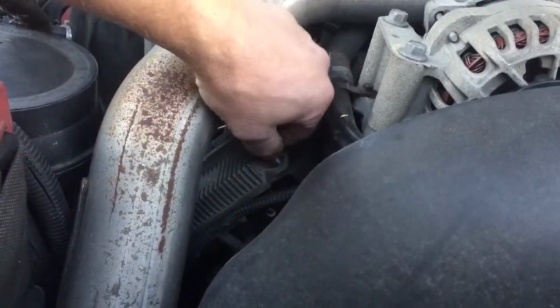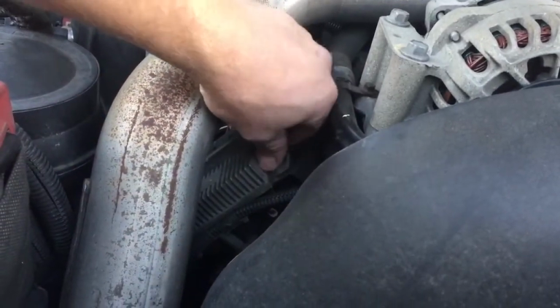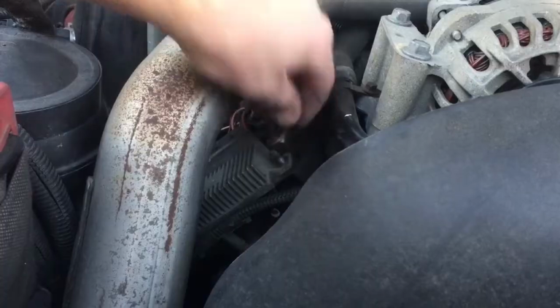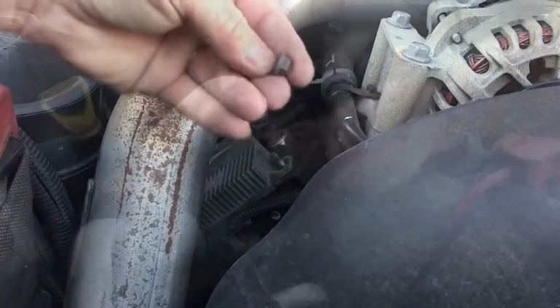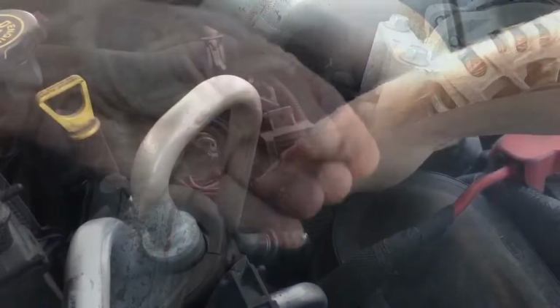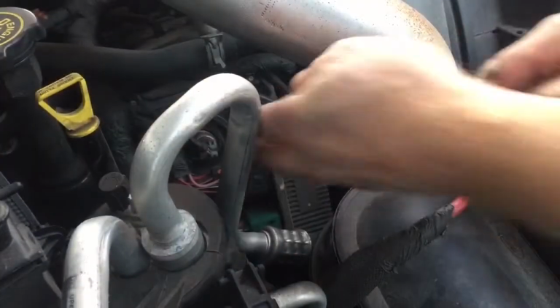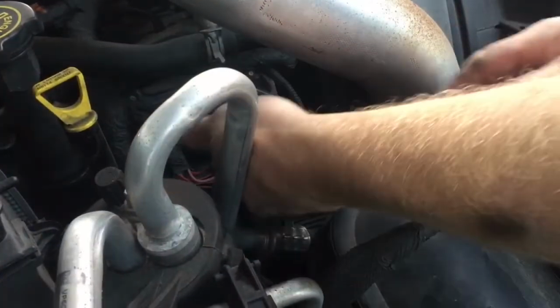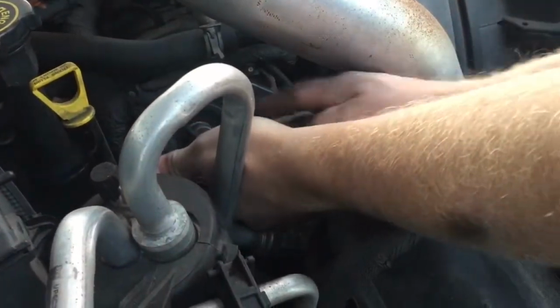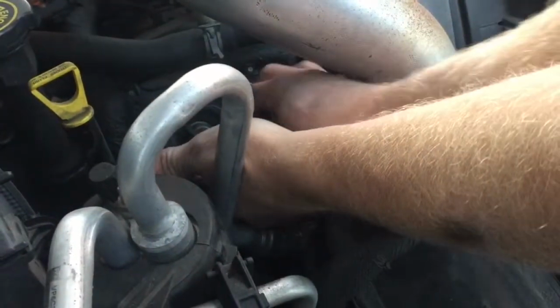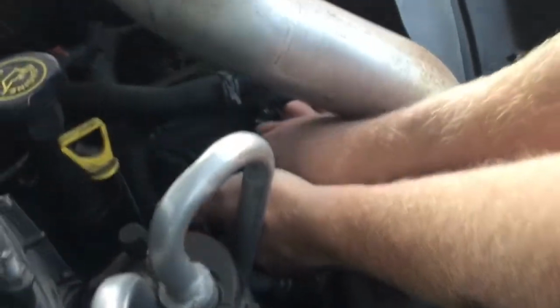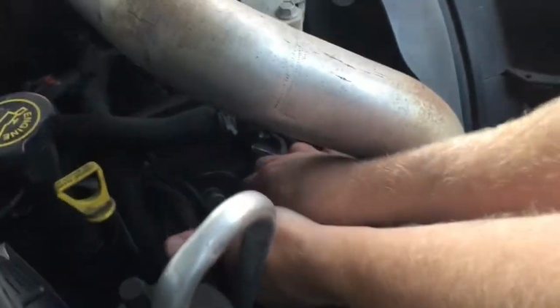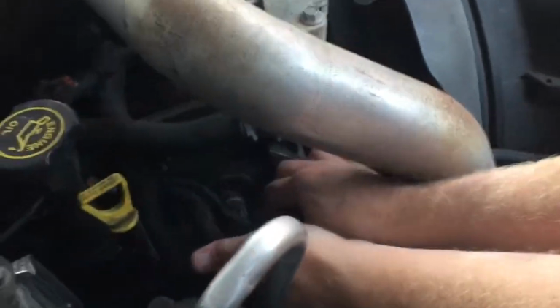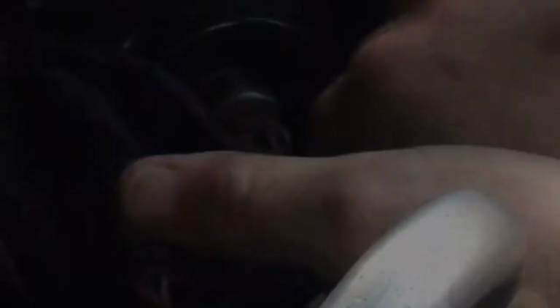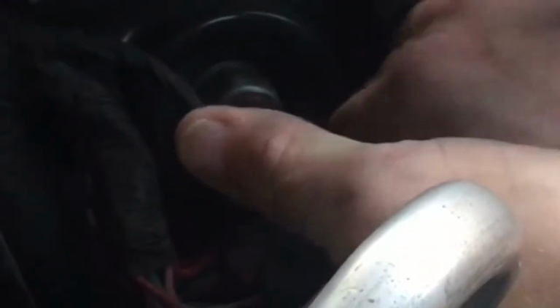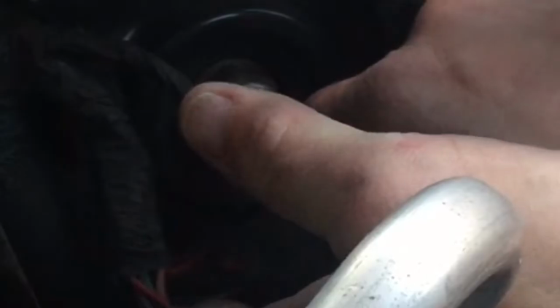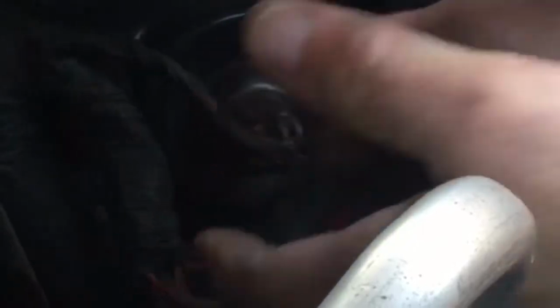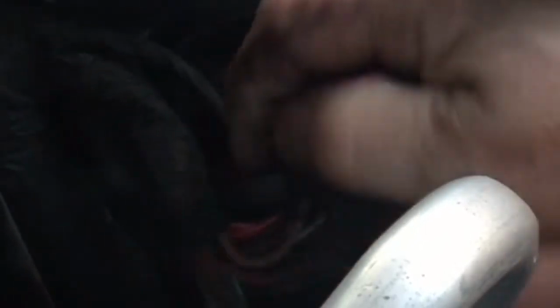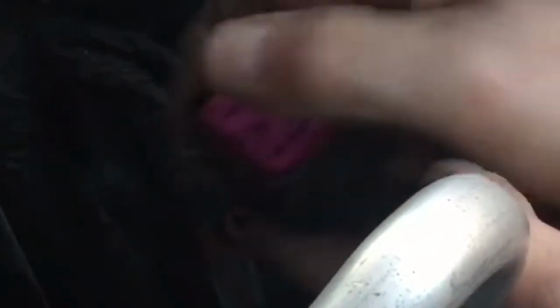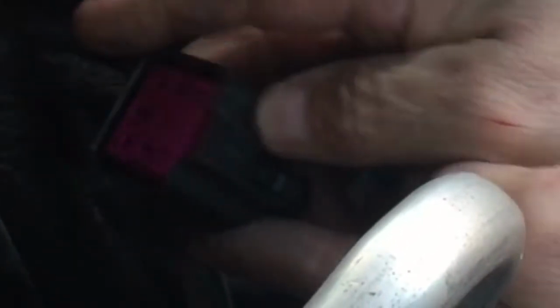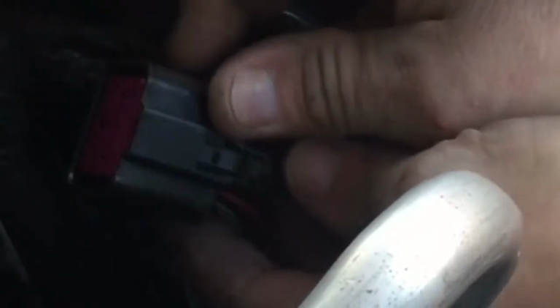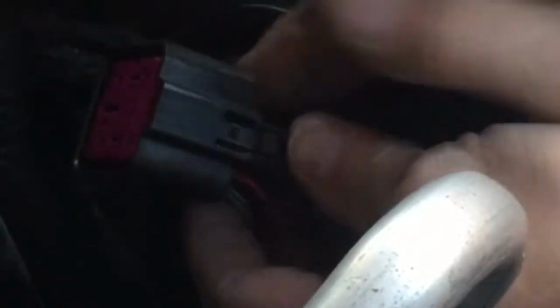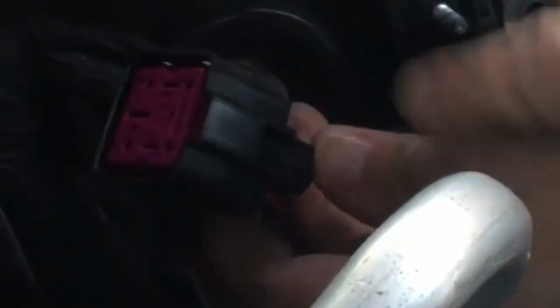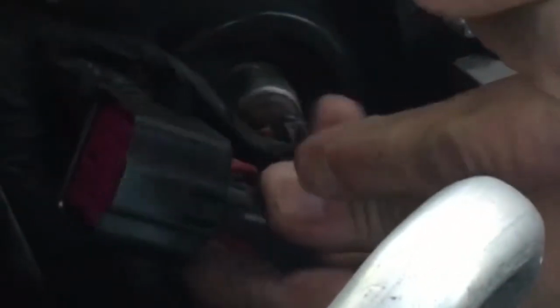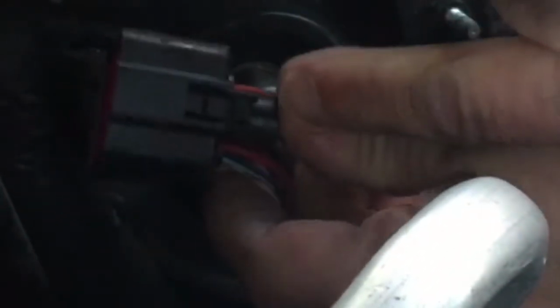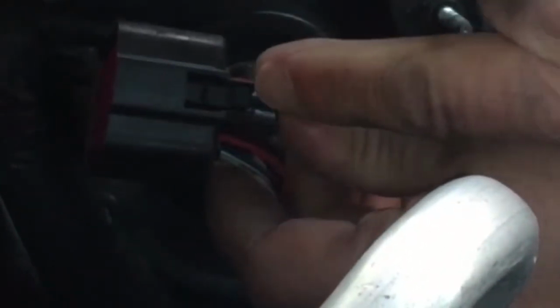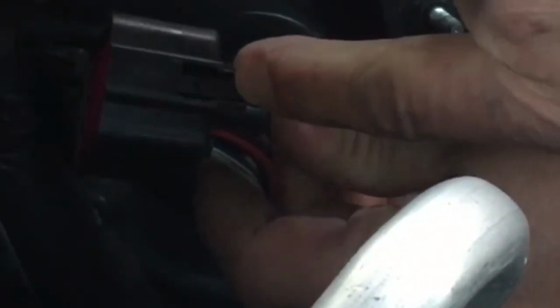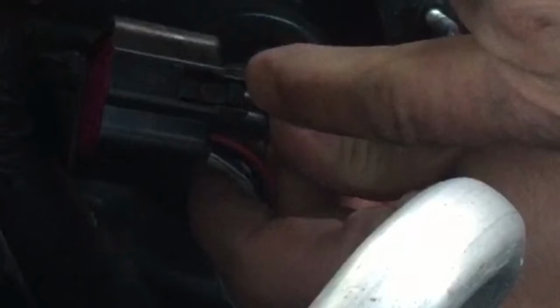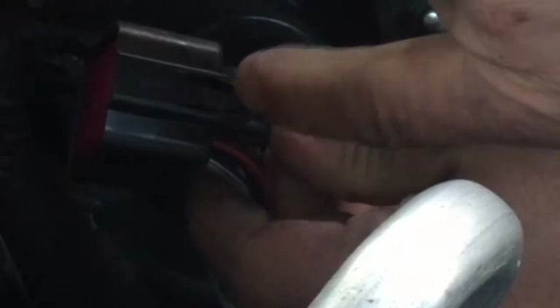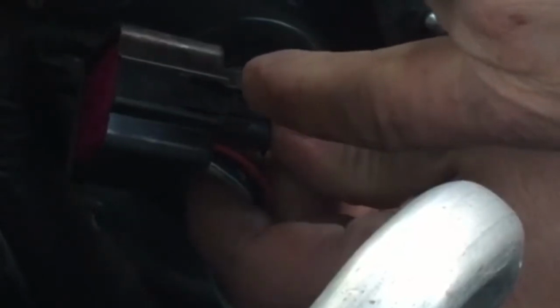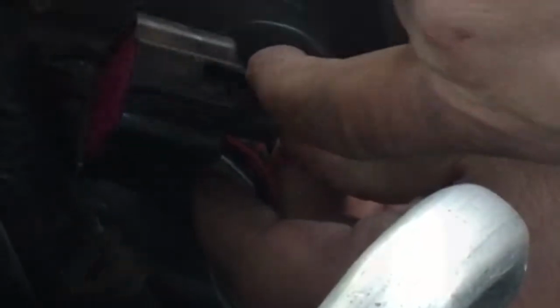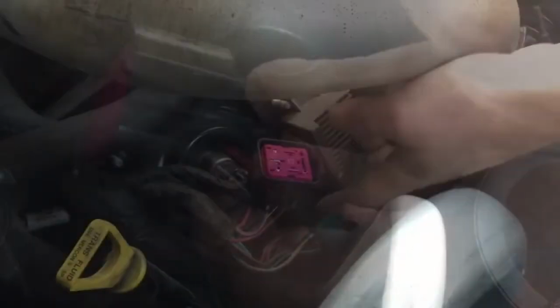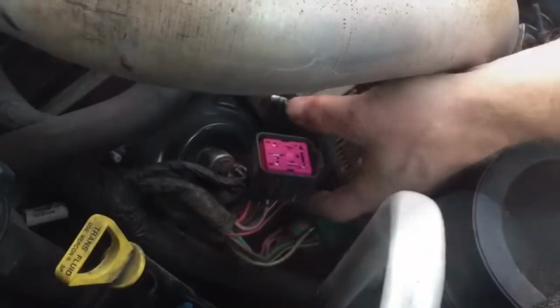I'm going to loosen up the top bolt and take it out completely — take the top nut out — and then I can swing my glow plug control module around. I want to push on the bottom of the plug to release it. You can see the little spring-loaded clip here that holds it in, so you have to push that in.